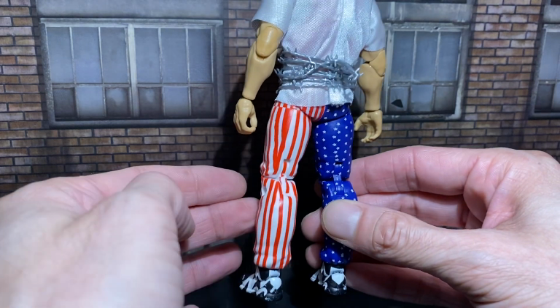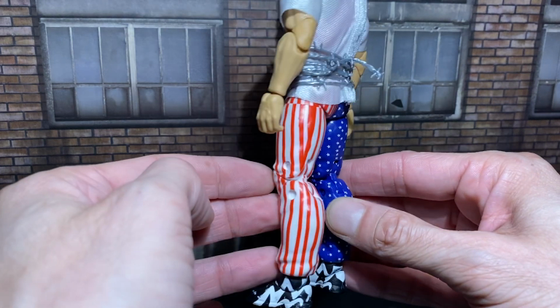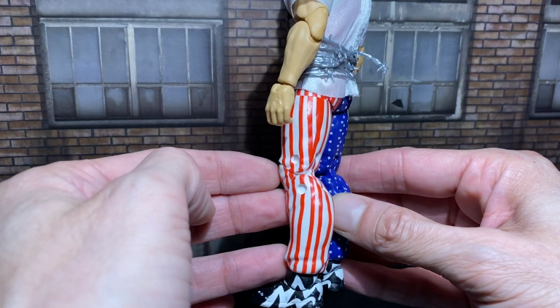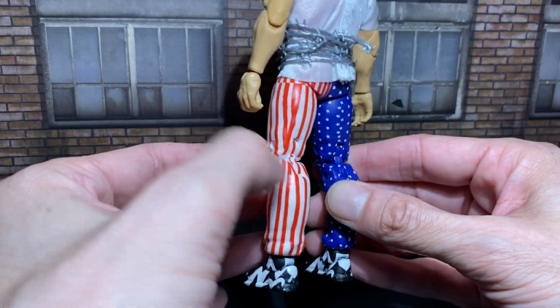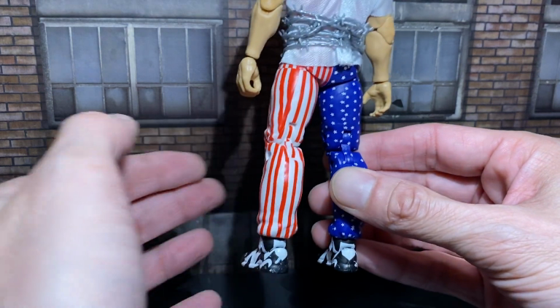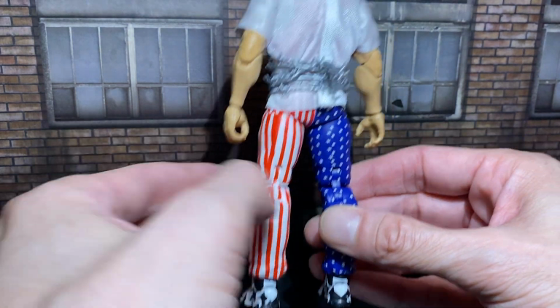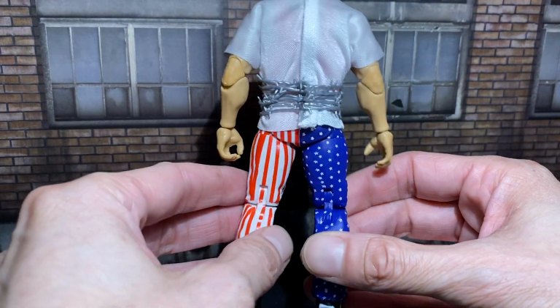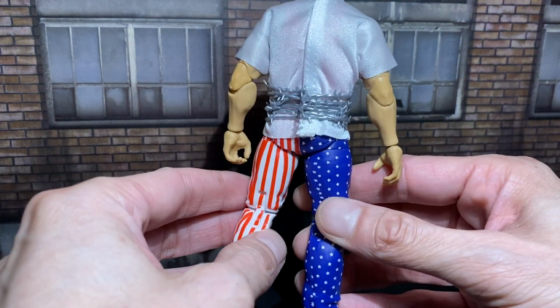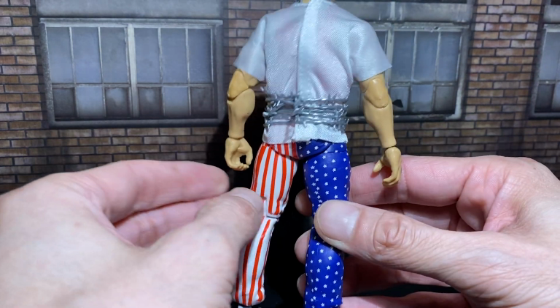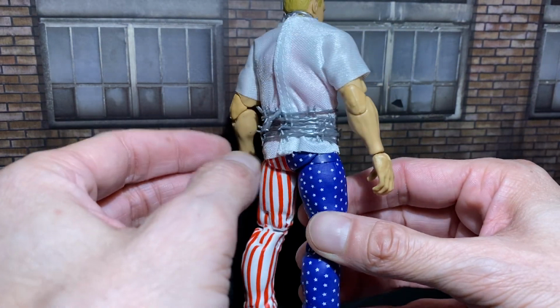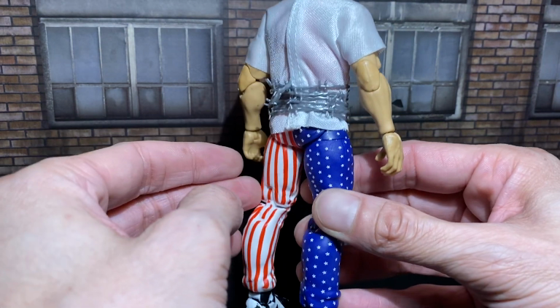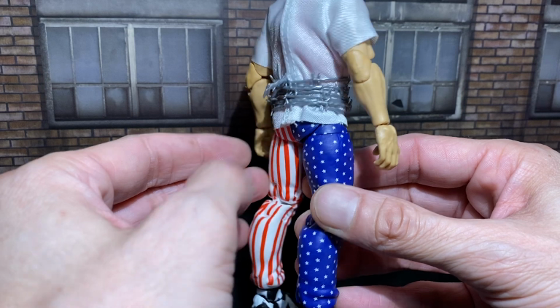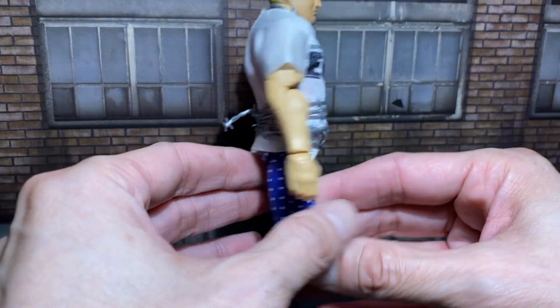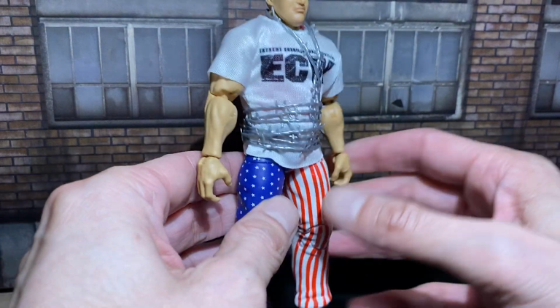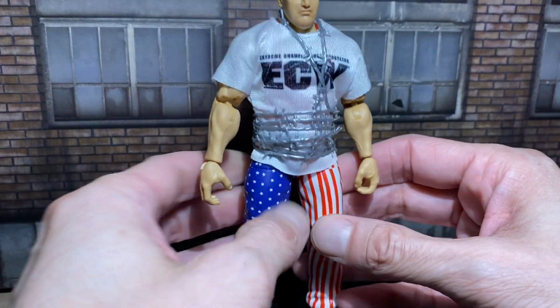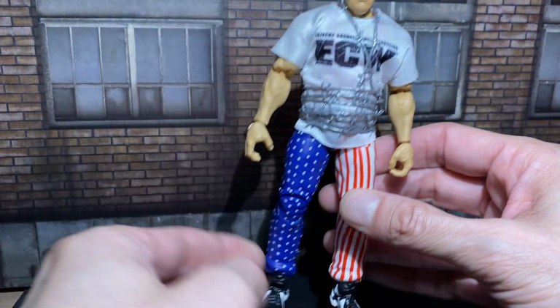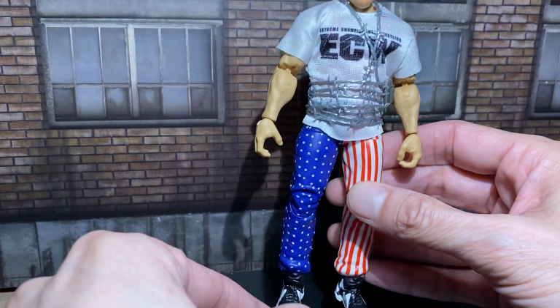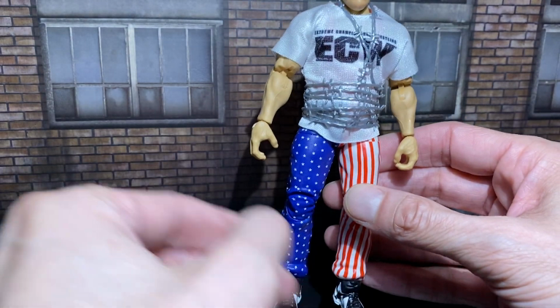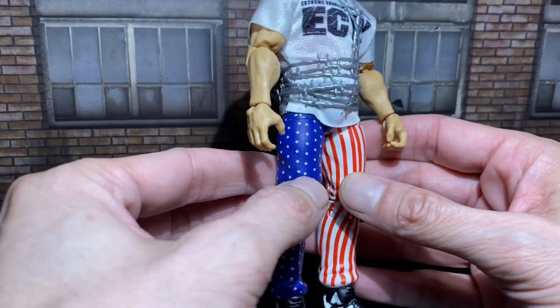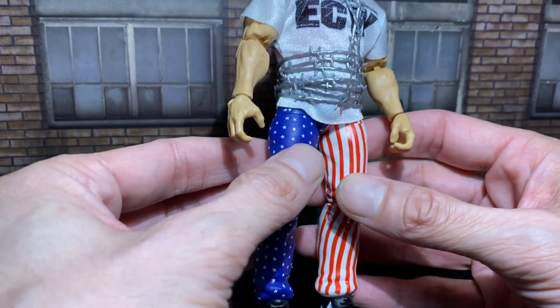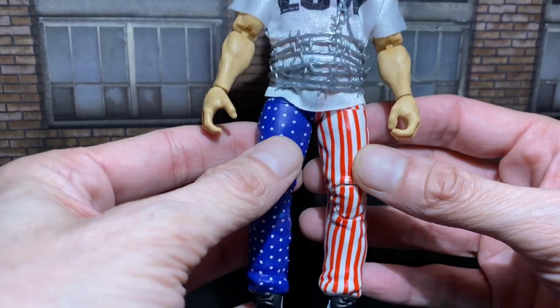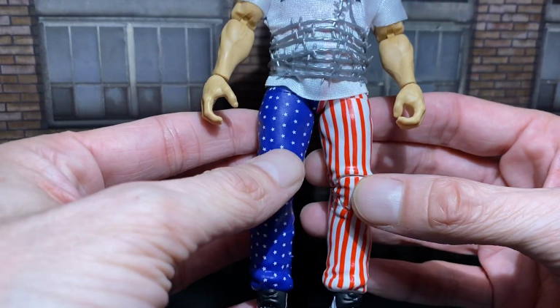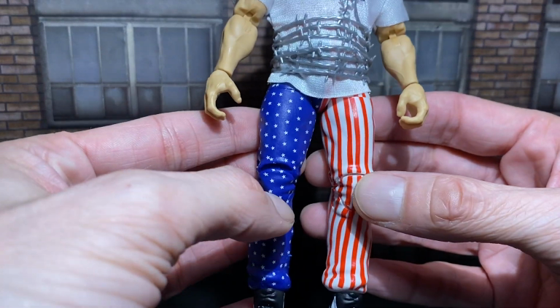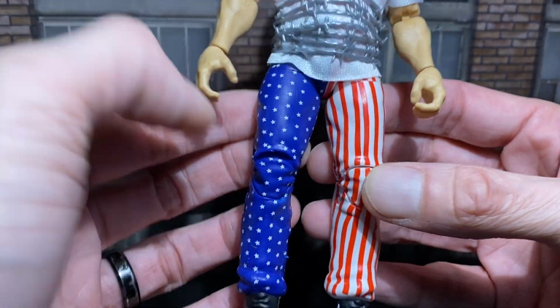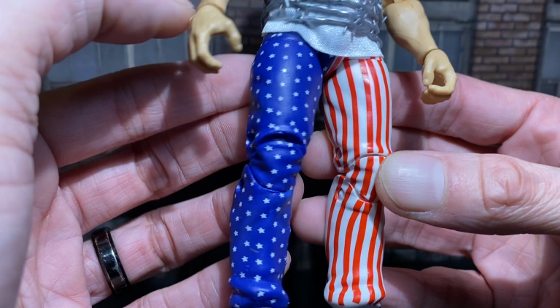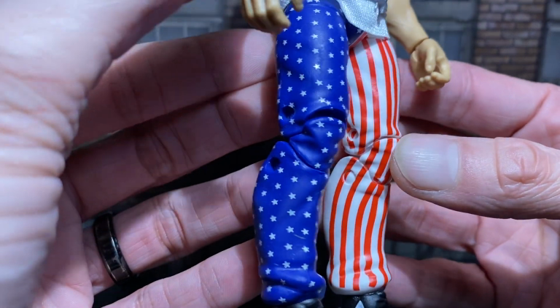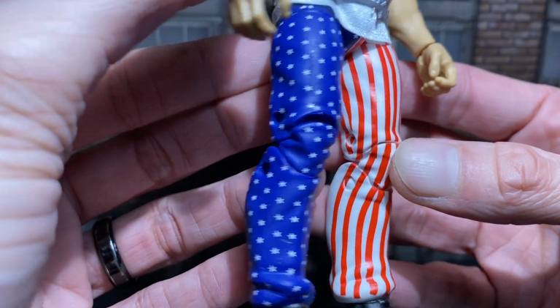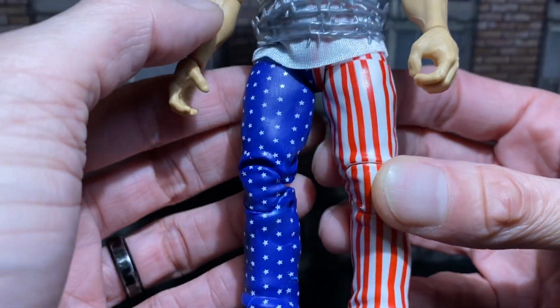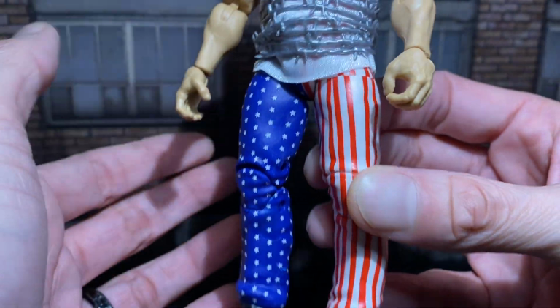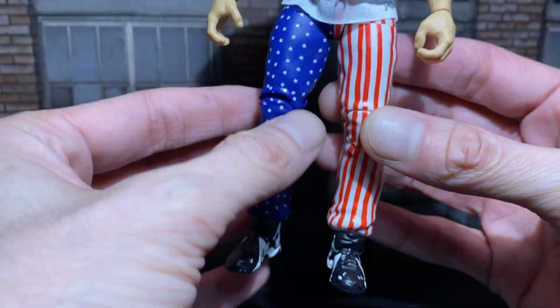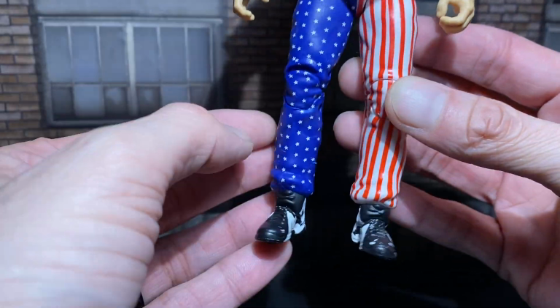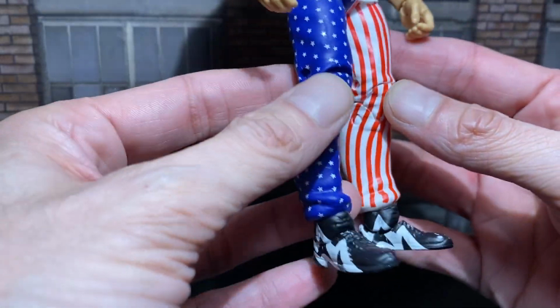I got the Chase Exclusive from Ringside. I kind of wanted the other one with the other pants, but this one's fine. It doesn't really matter to me, honestly.